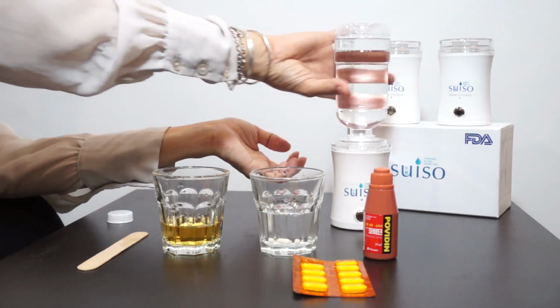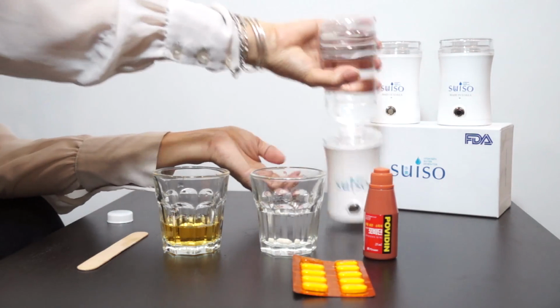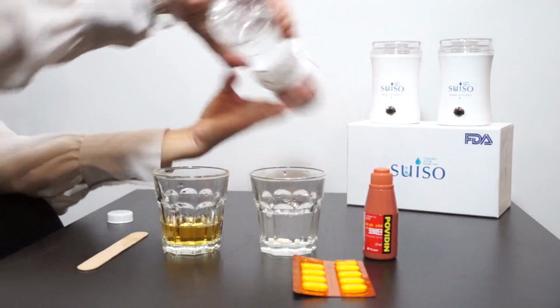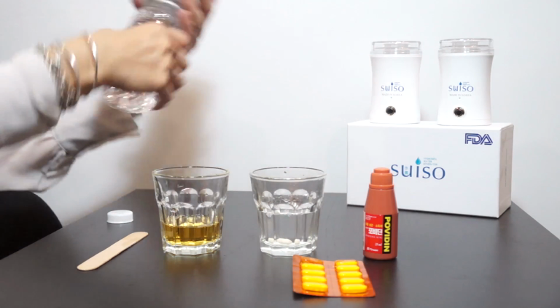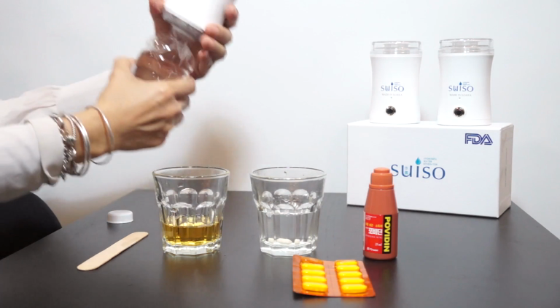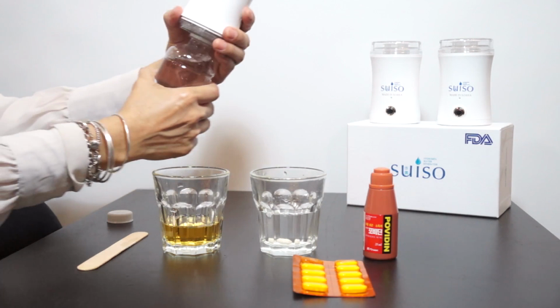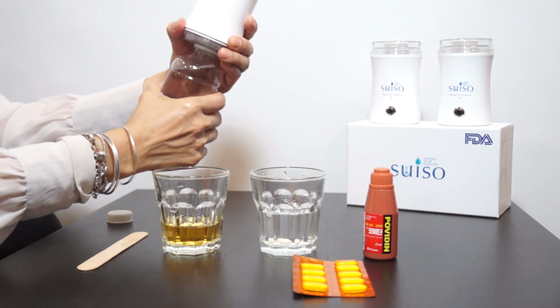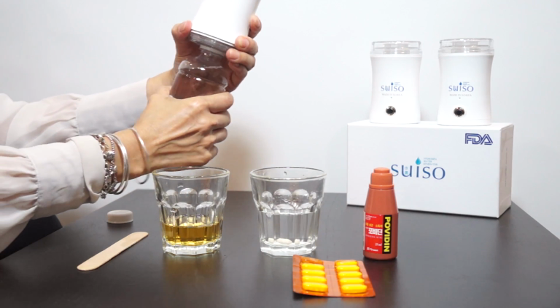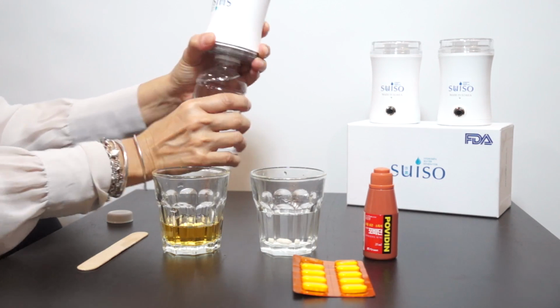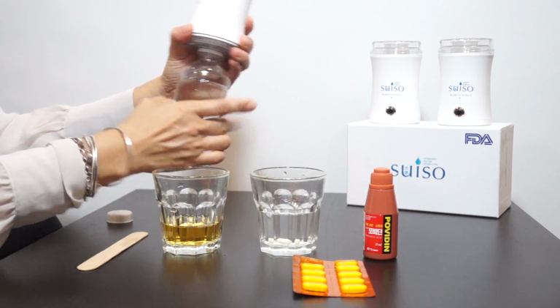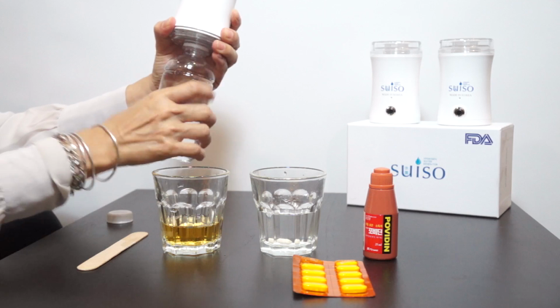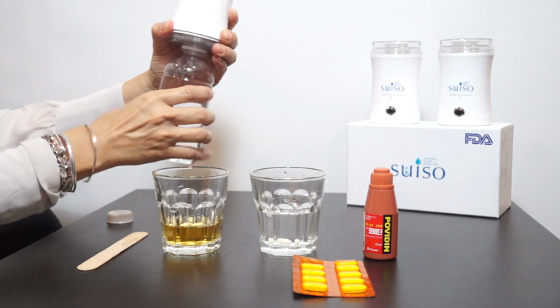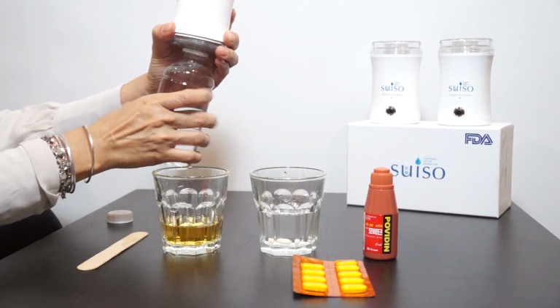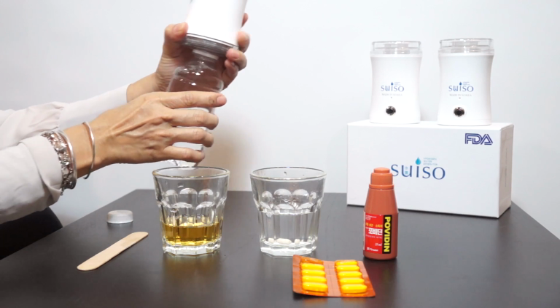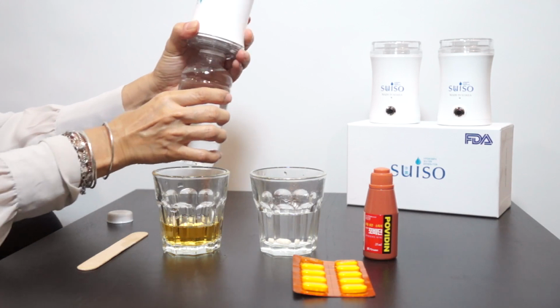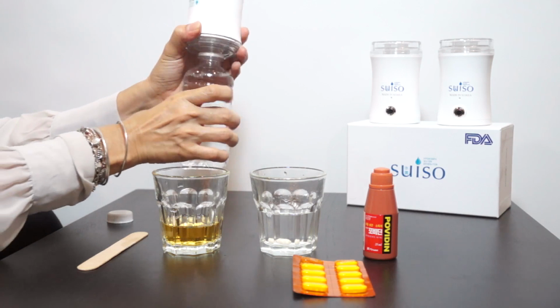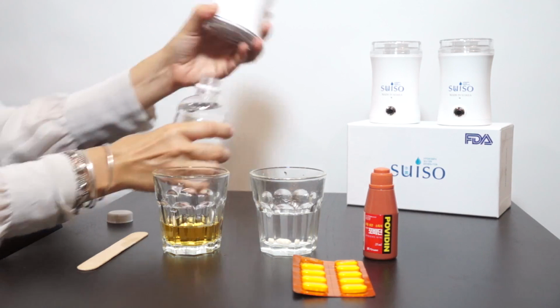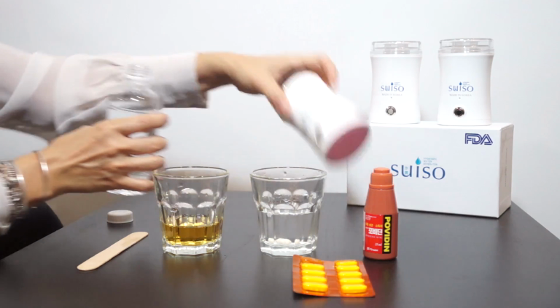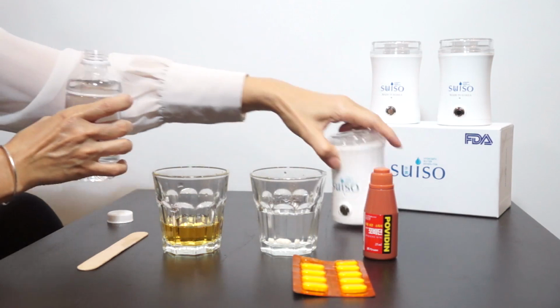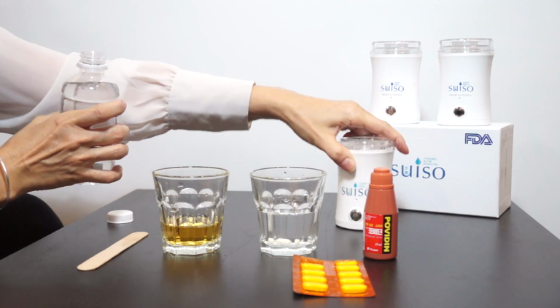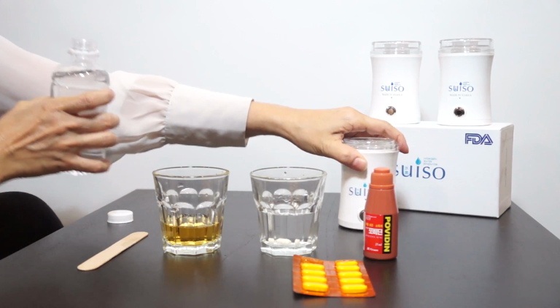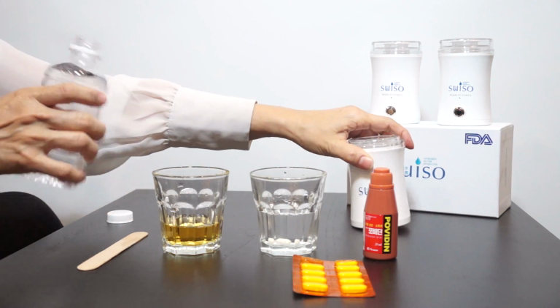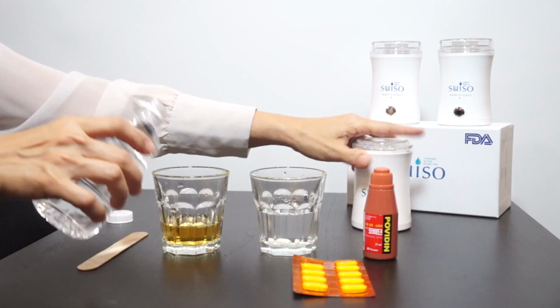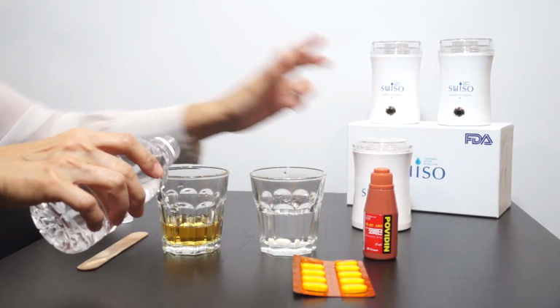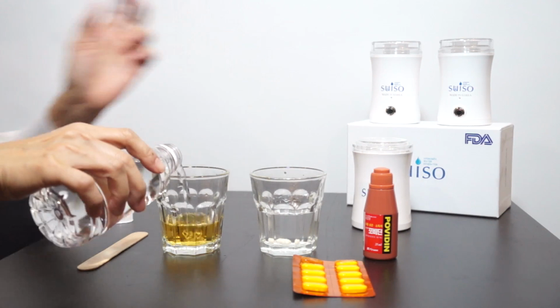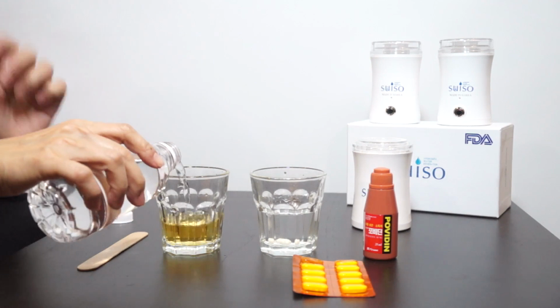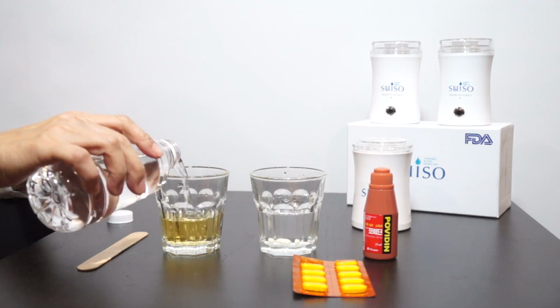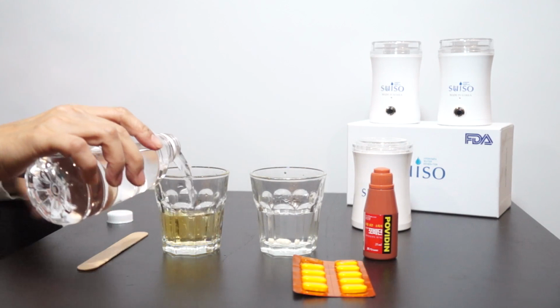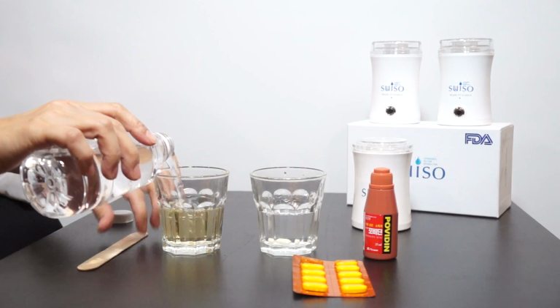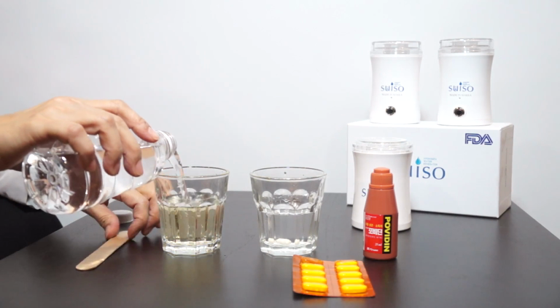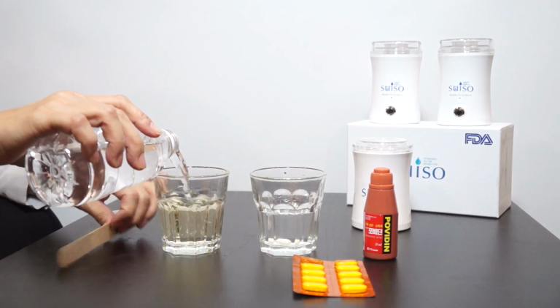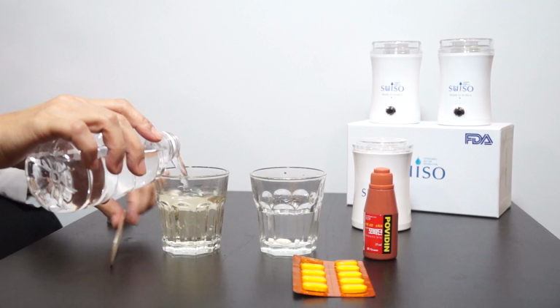Let's try it with our Suiso water. The water turned clear too in glass 2.